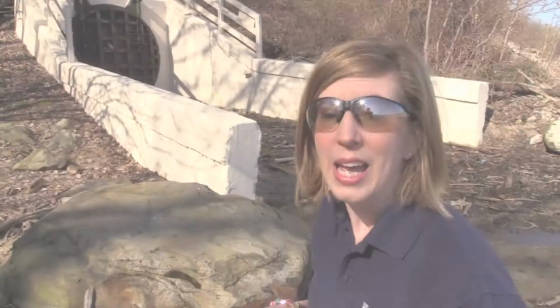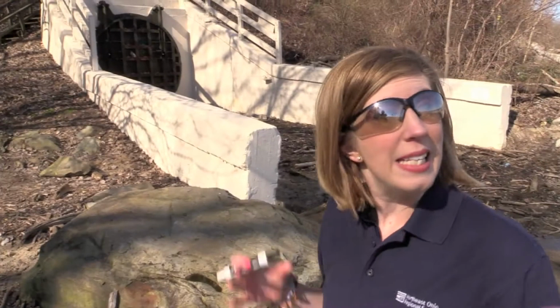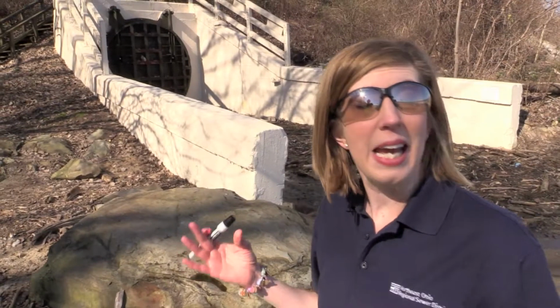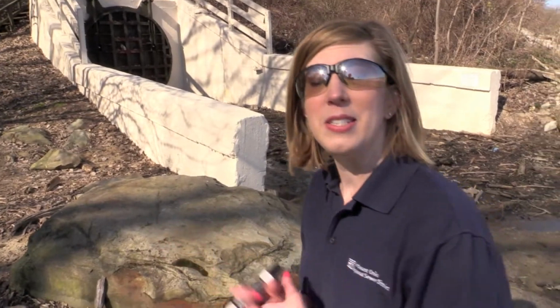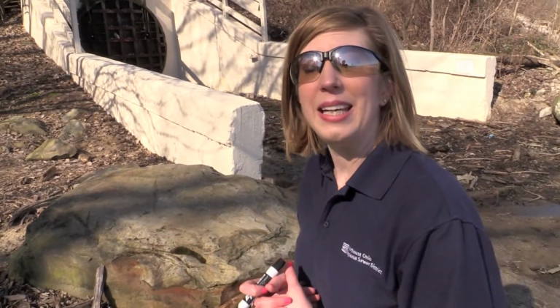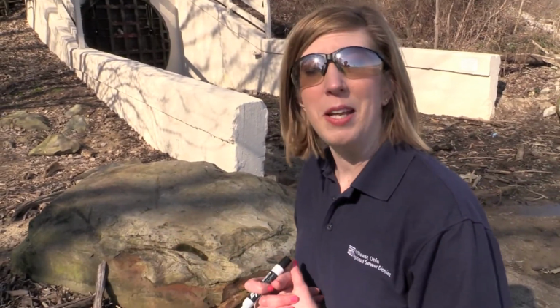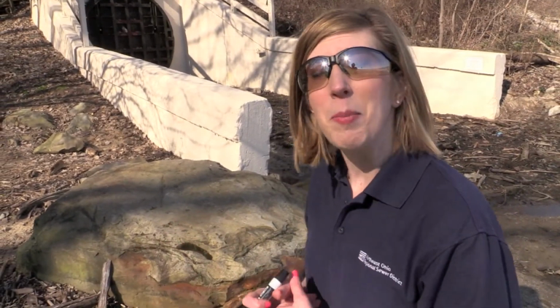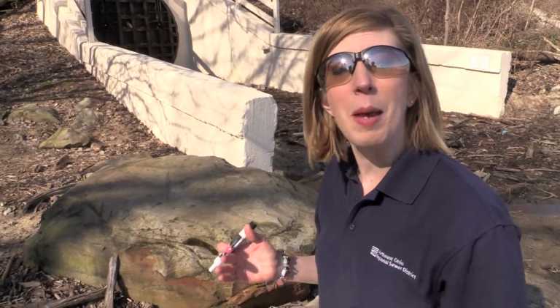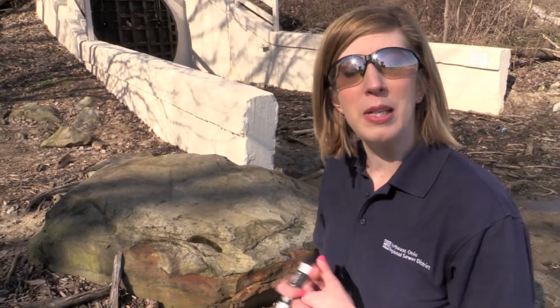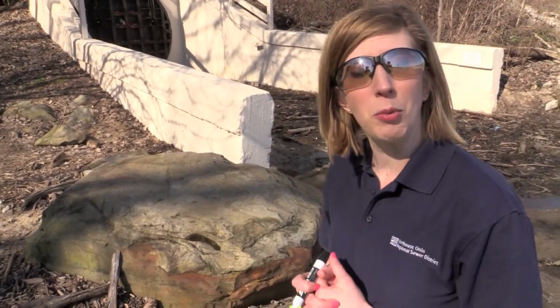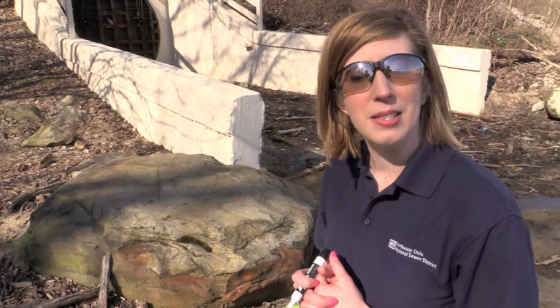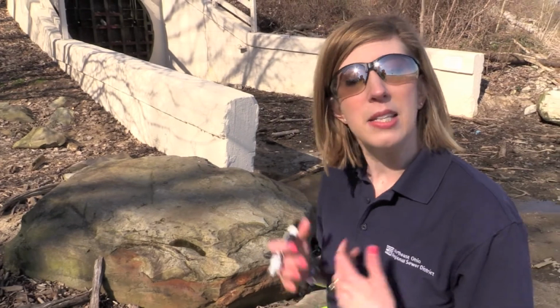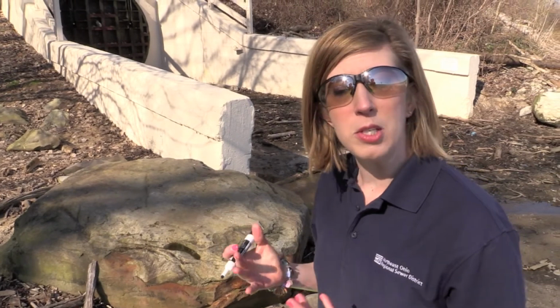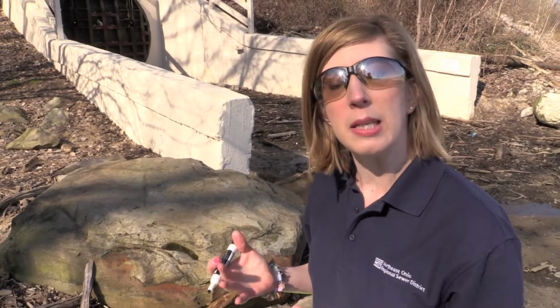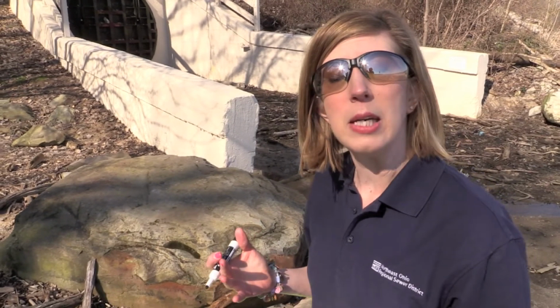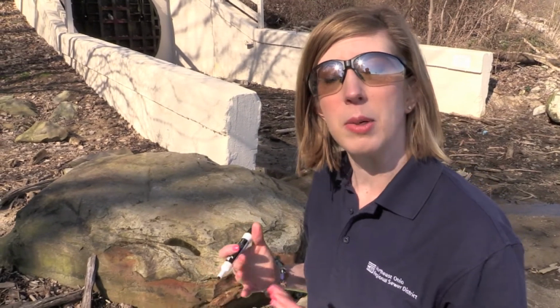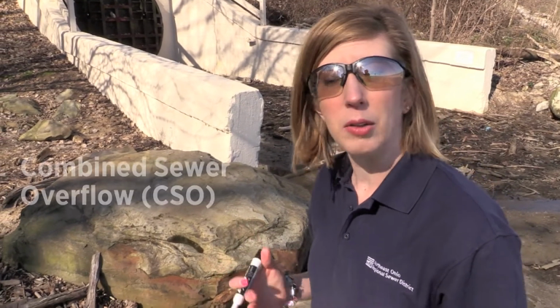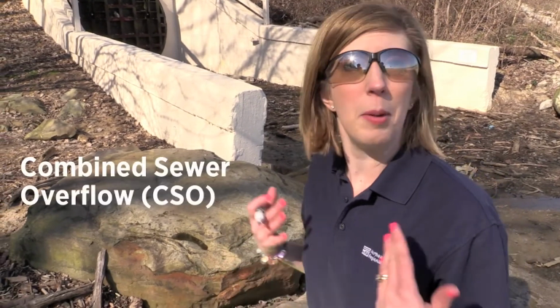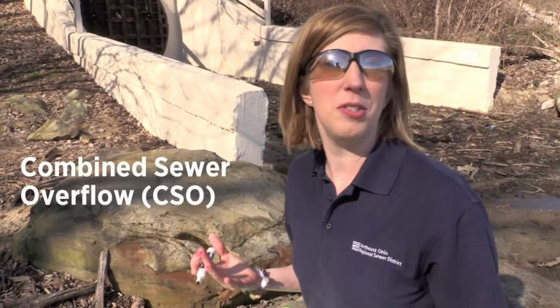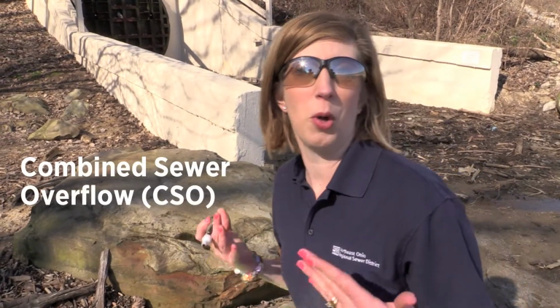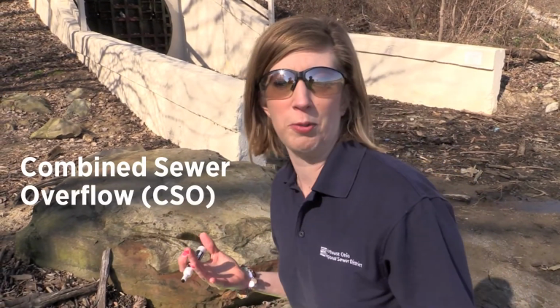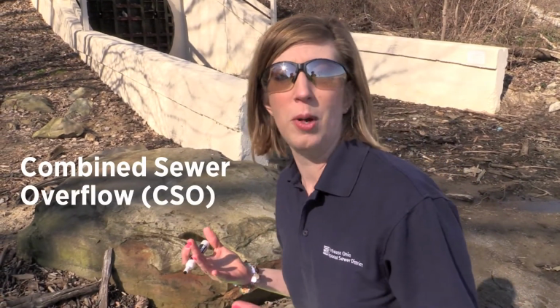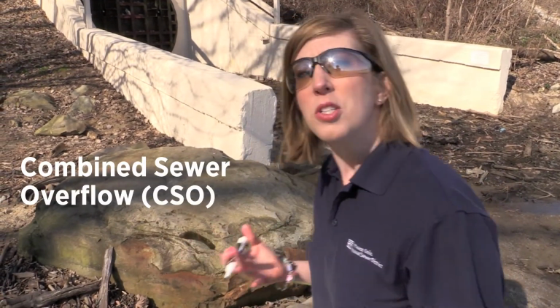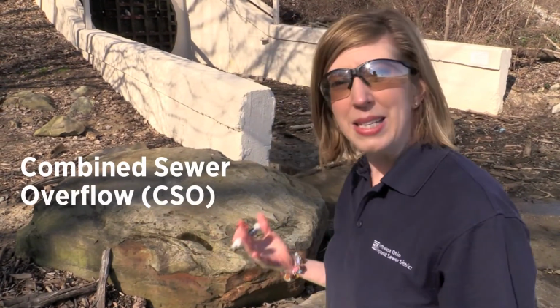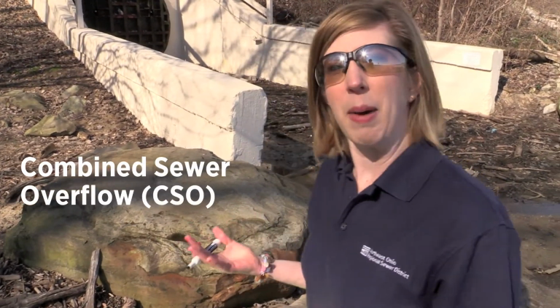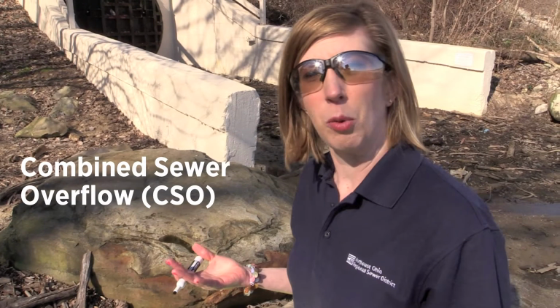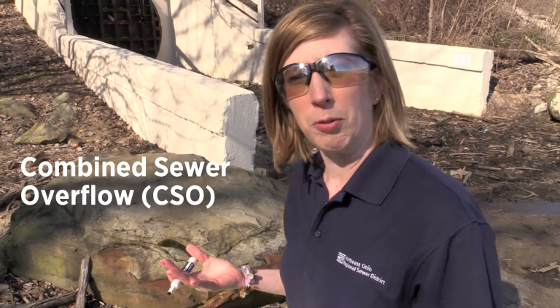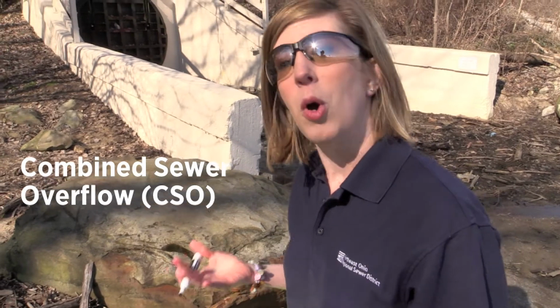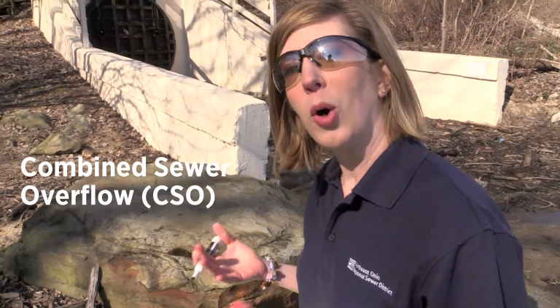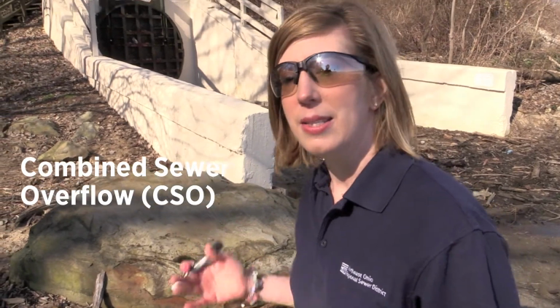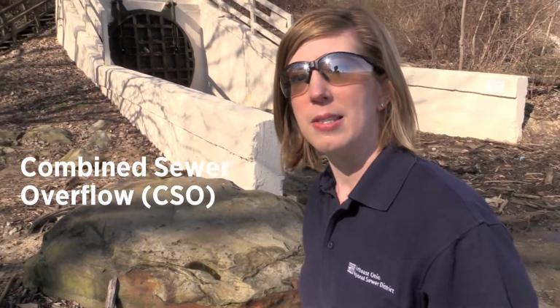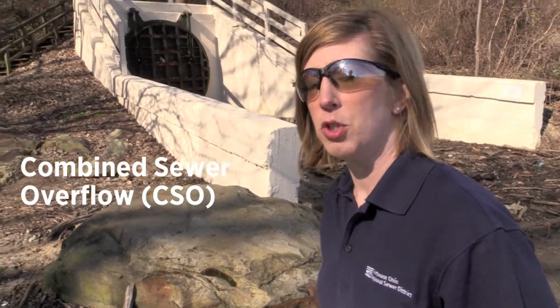It's sunny out here today in Cleveland, but sometimes during heavy rains the sewer district experiences what is called the combined sewer overflow. So what is a combined sewer overflow, or CSO for short?